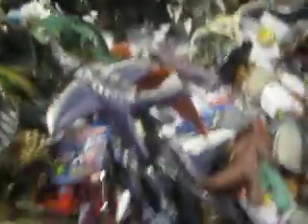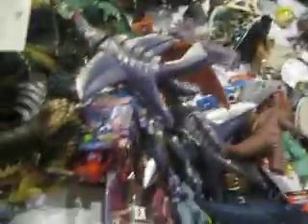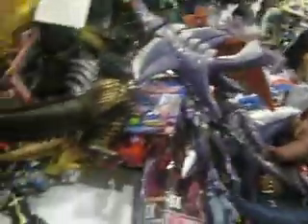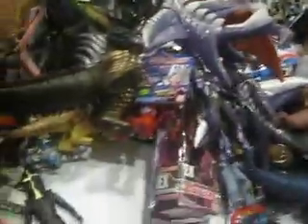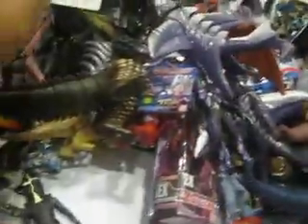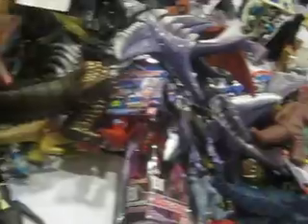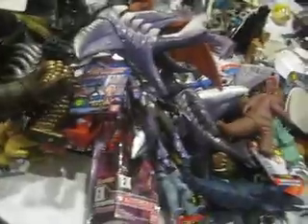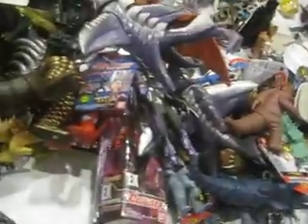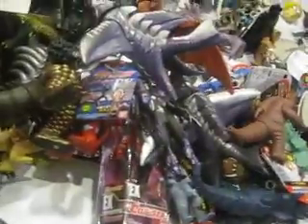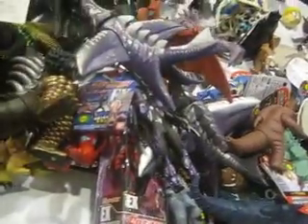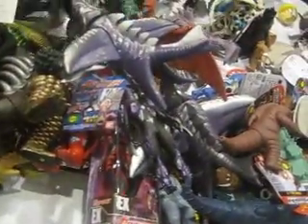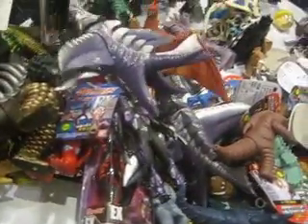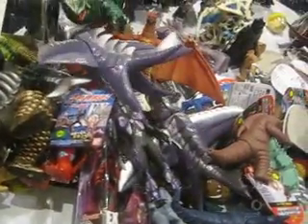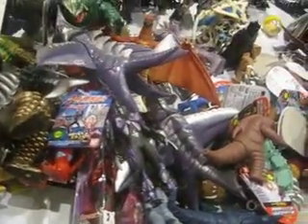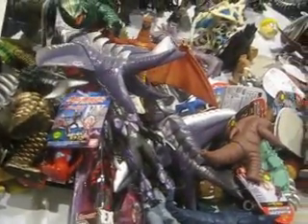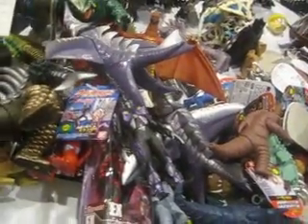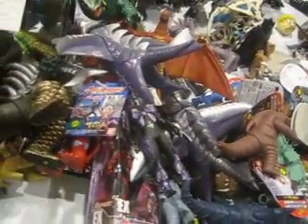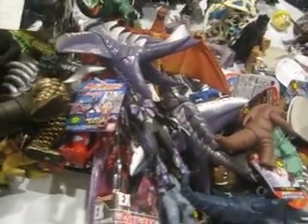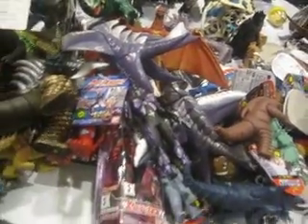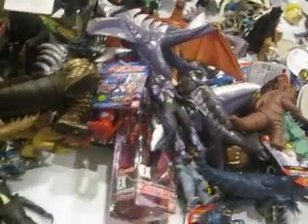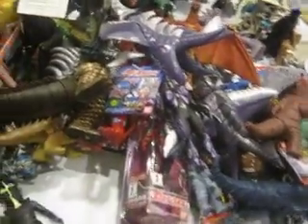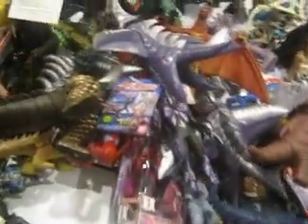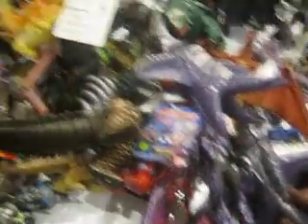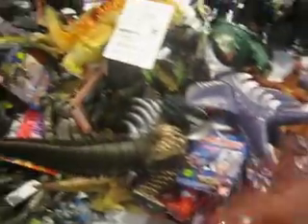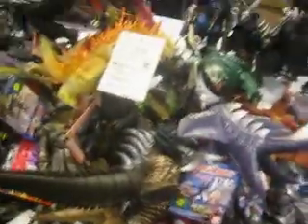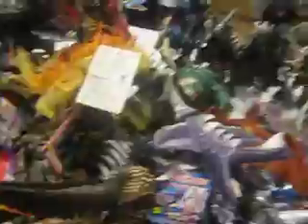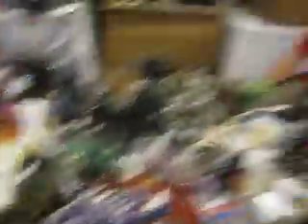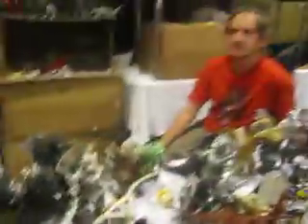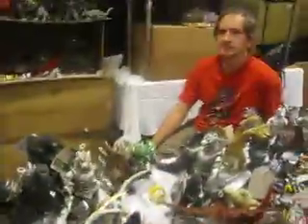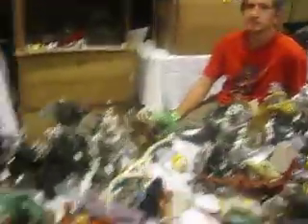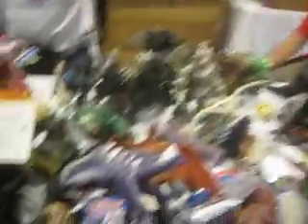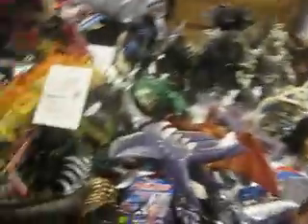Eight inch Destroyers — eight inch Gigan! How much for this Gigan? 60 bucks.